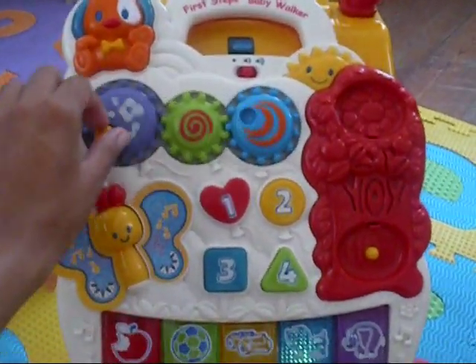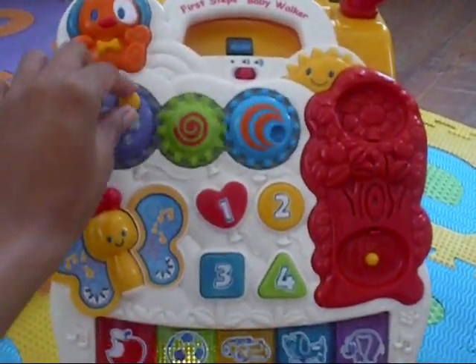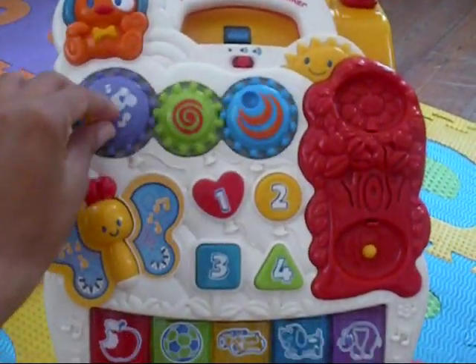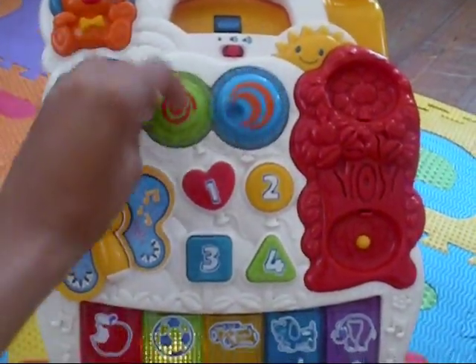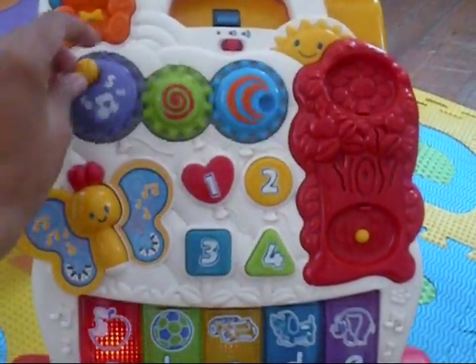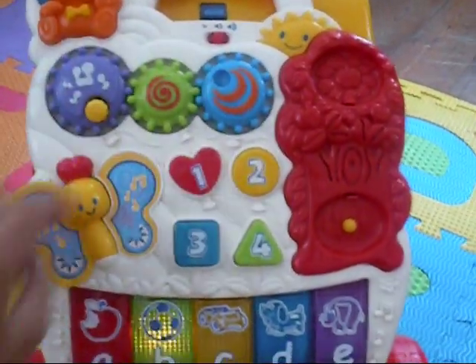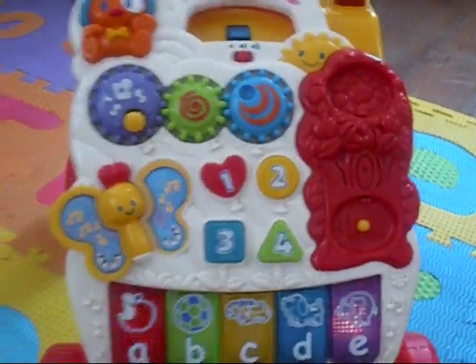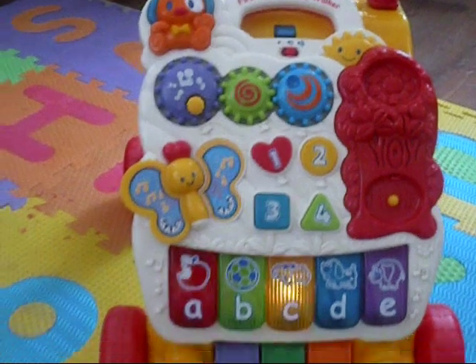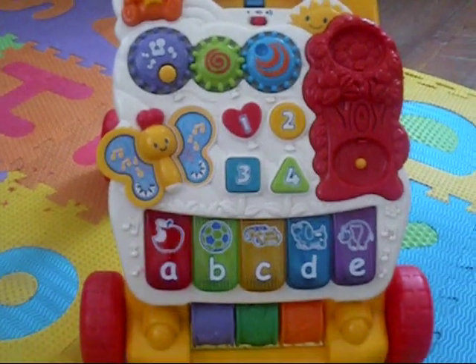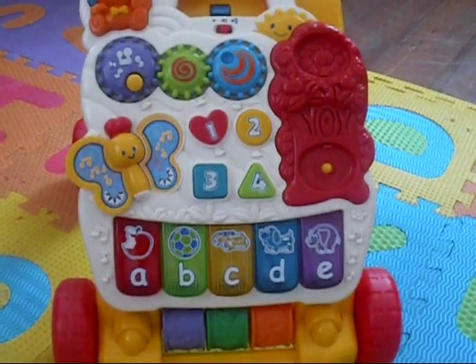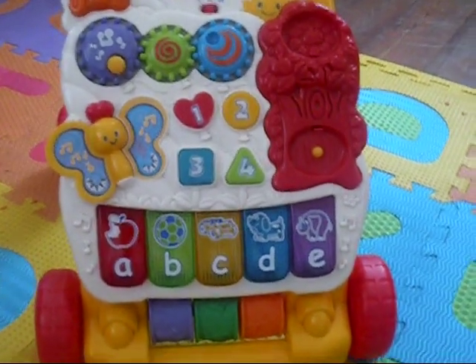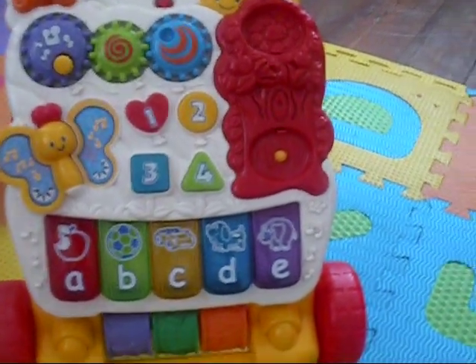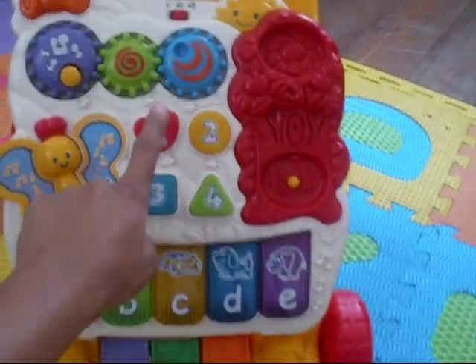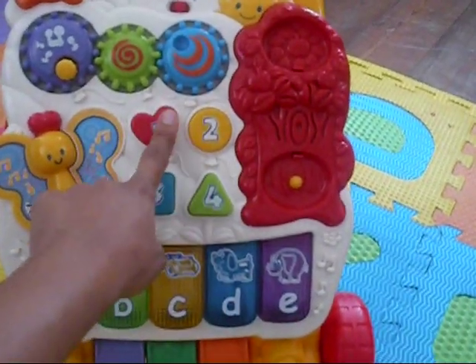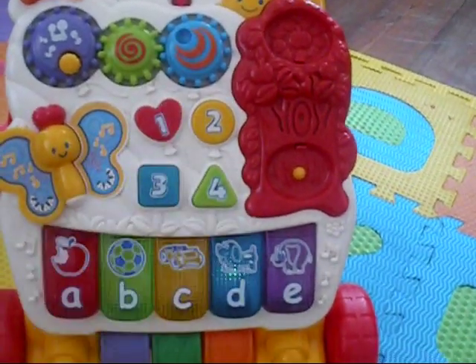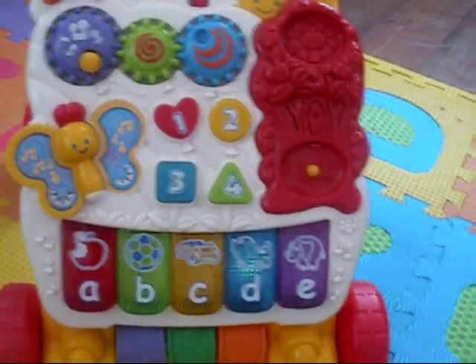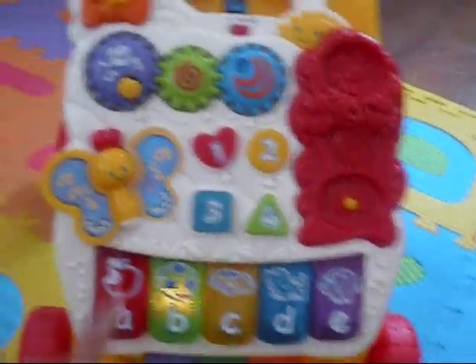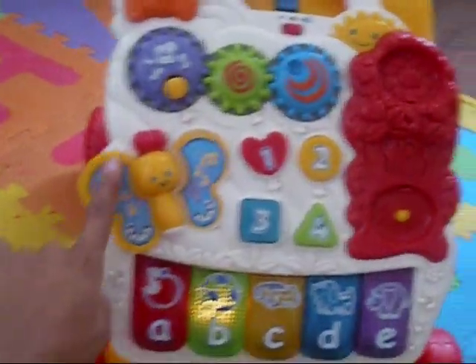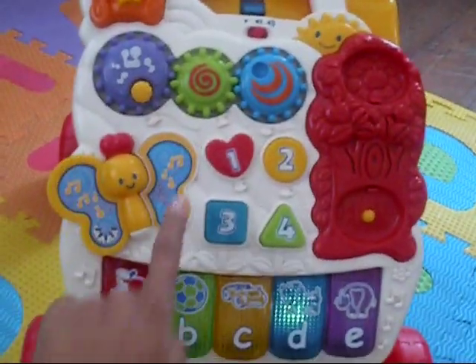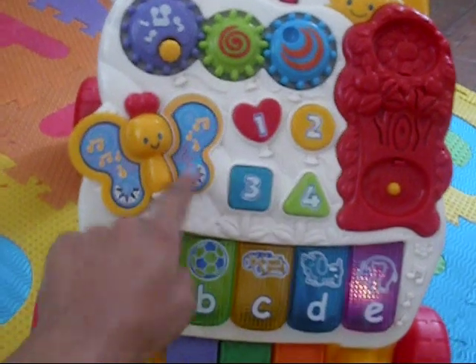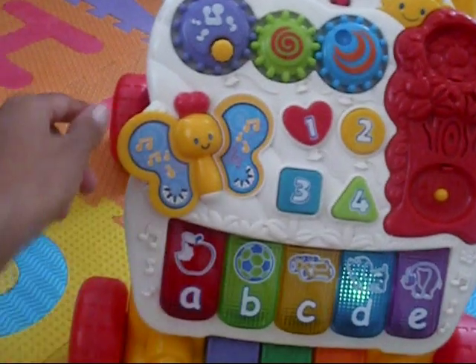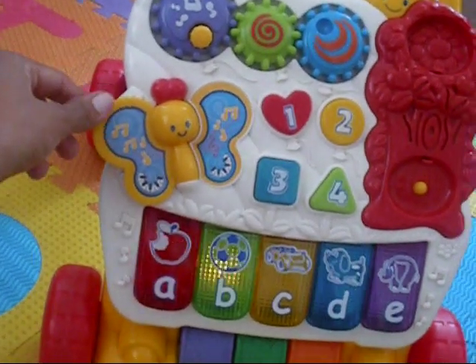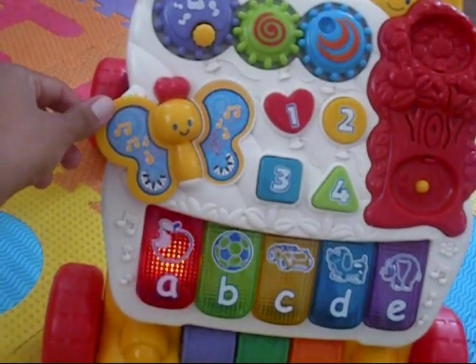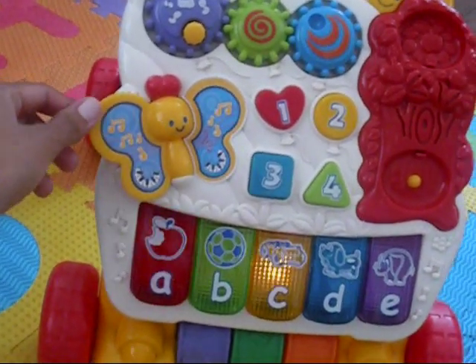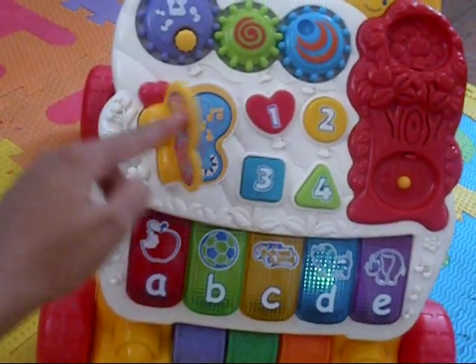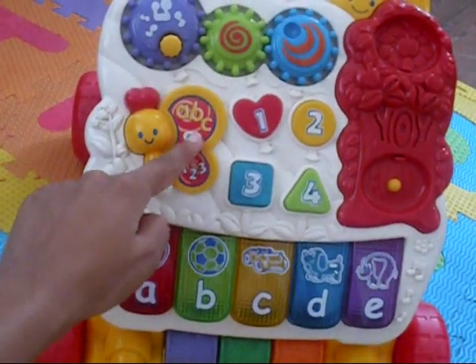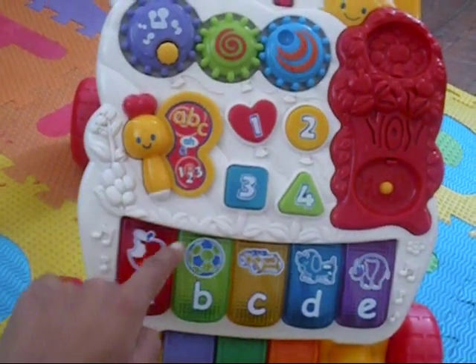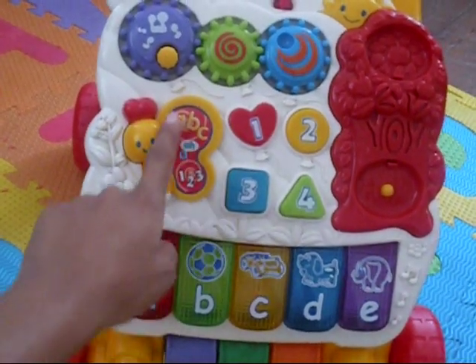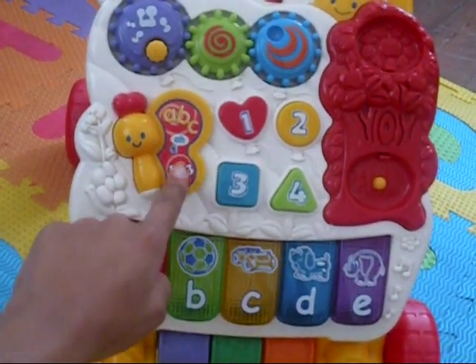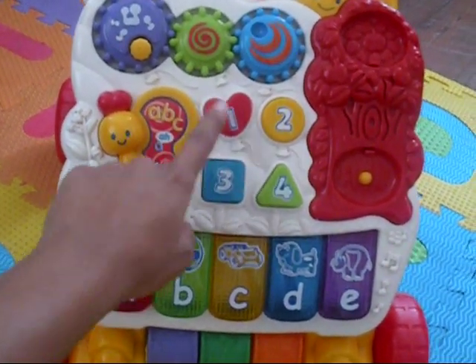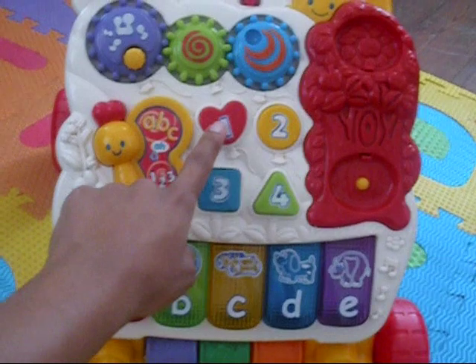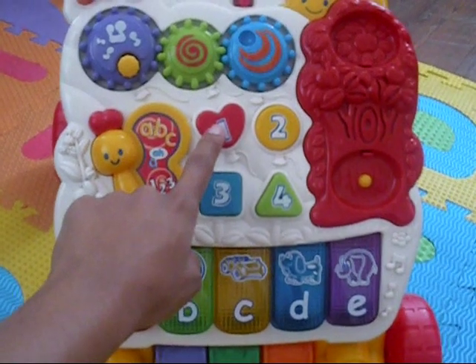You could say the name — it has the puppy says feature. So if it's on this part, it will play music. However, if you close it to the ABC part, it'll tell you the number.